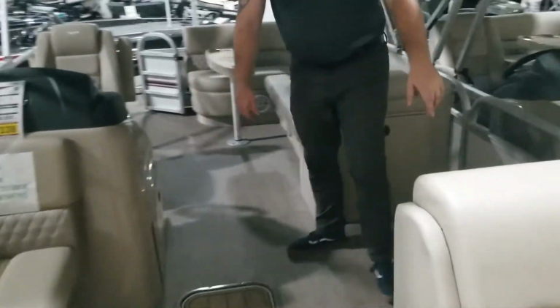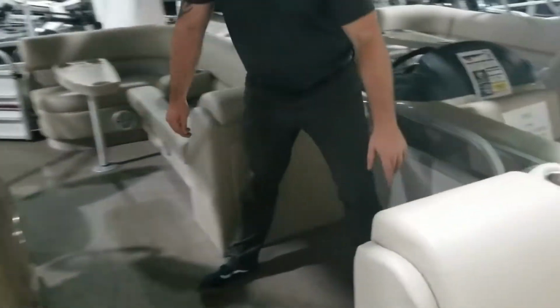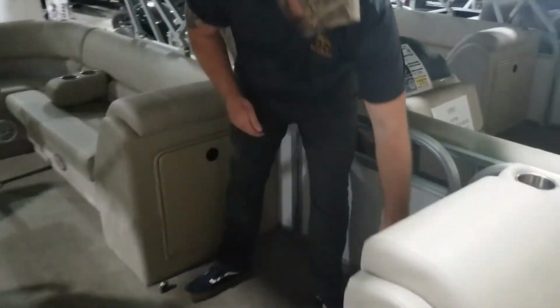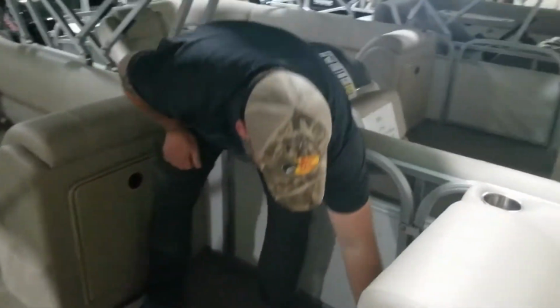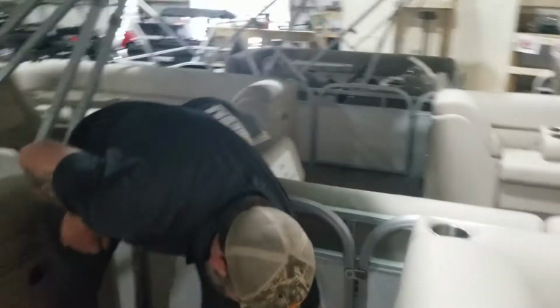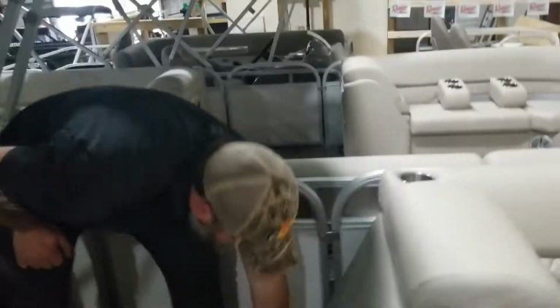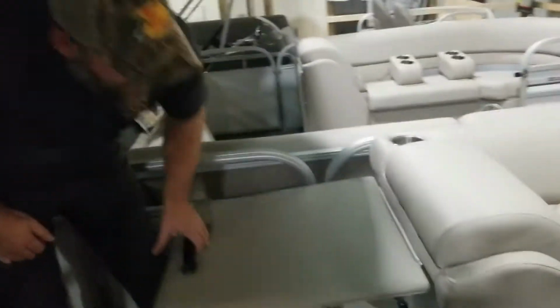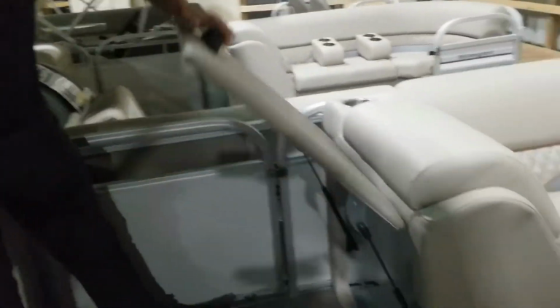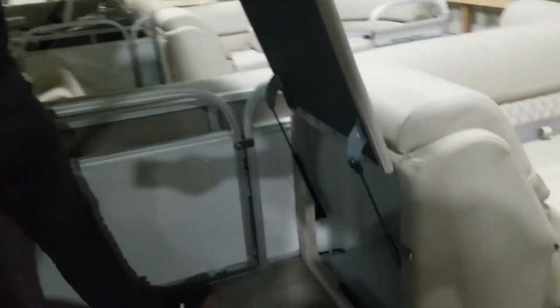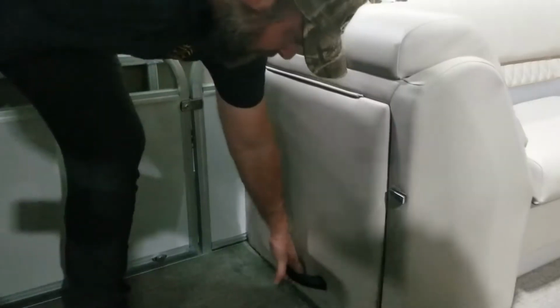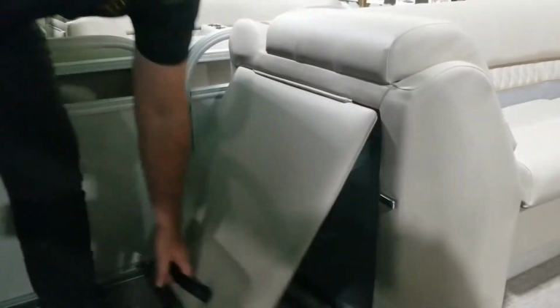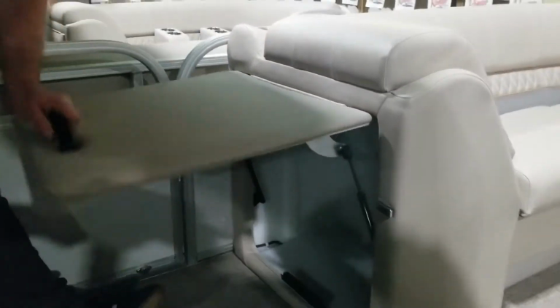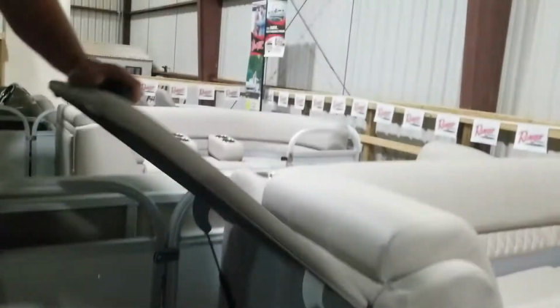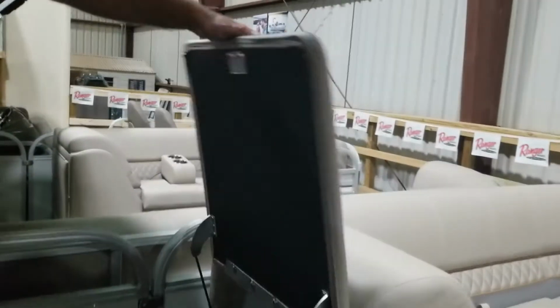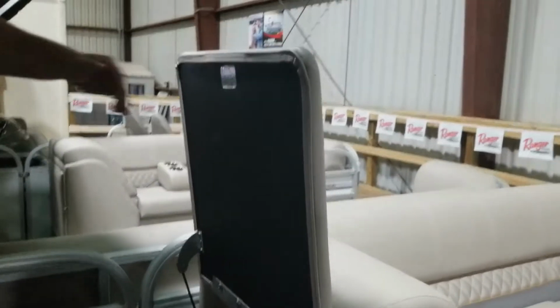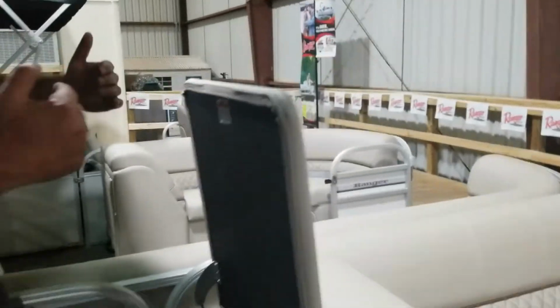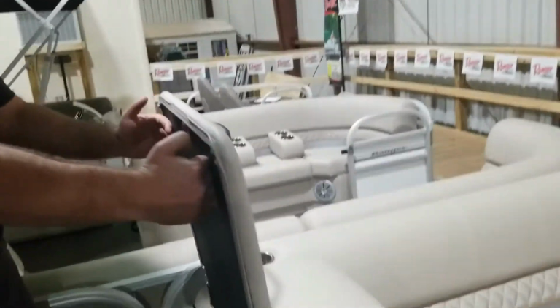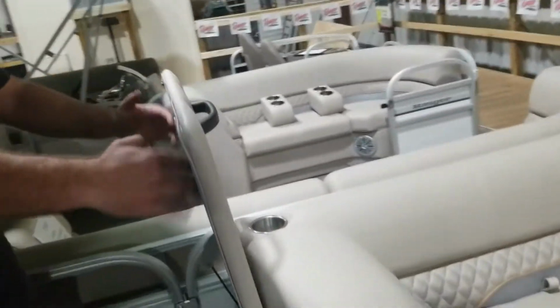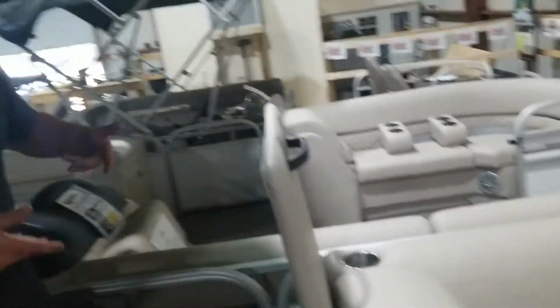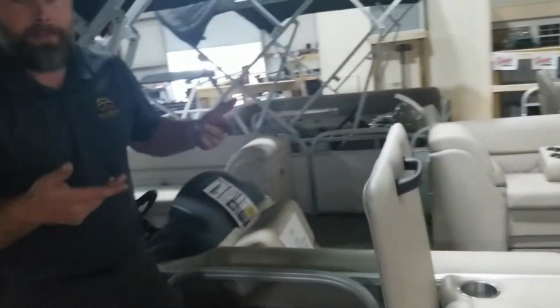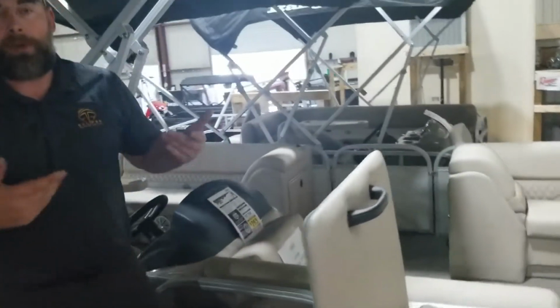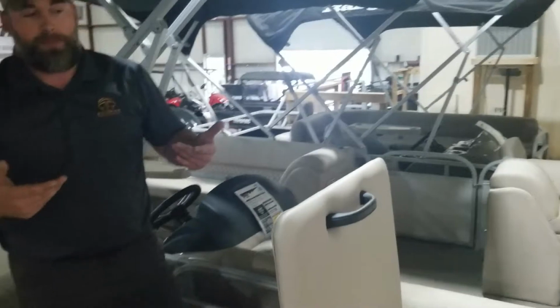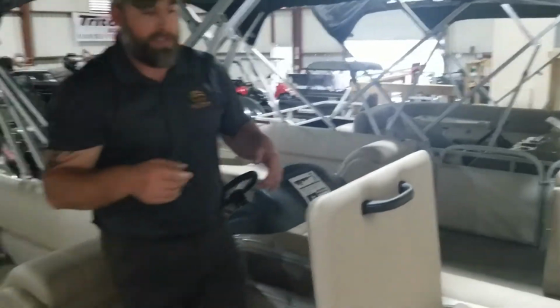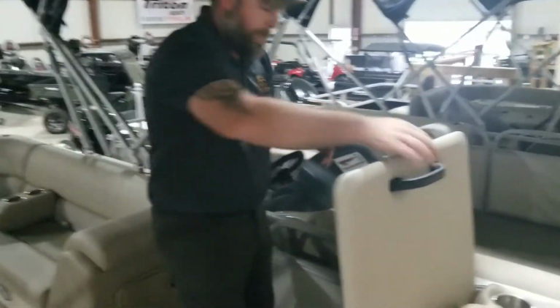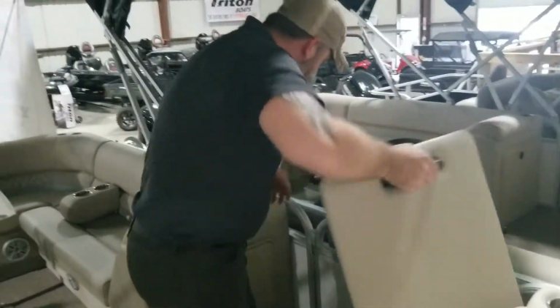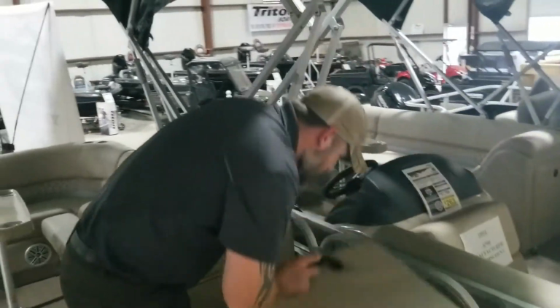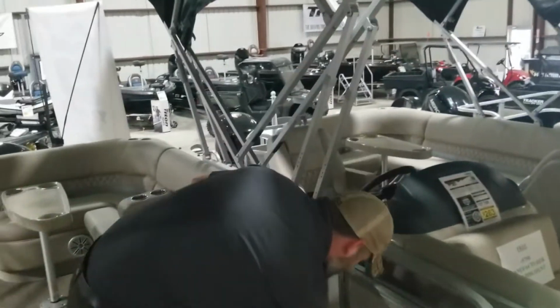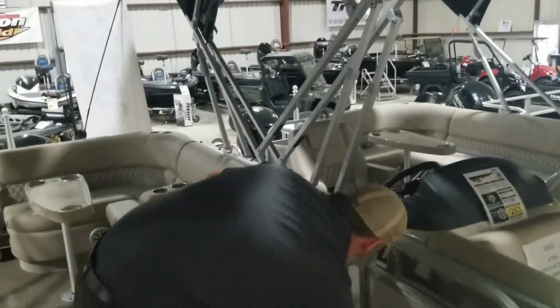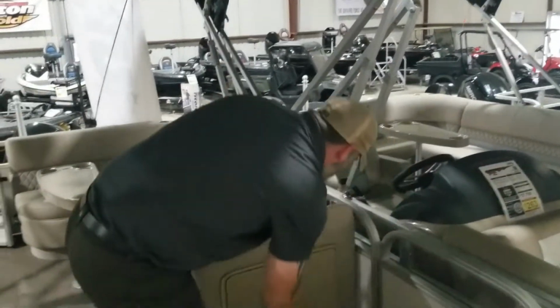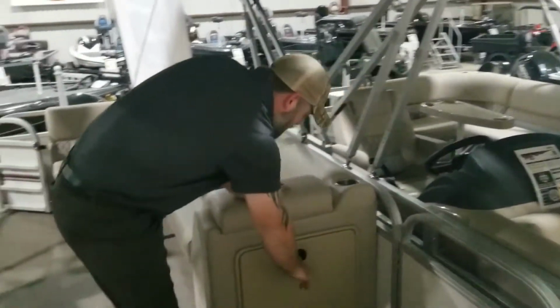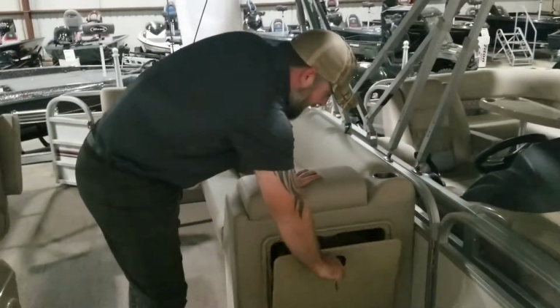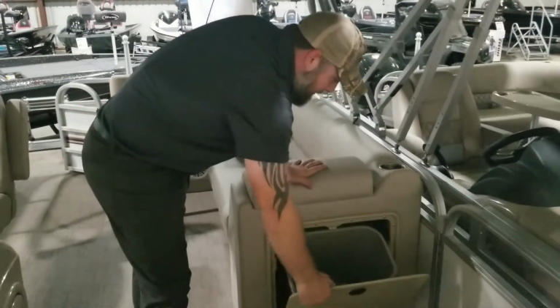Right here you're going to see that we have the optional changing room. Right now it would just be storage. If you do decide to add the changing room, it would simply attach to the door here and flip up so that people can change in privacy. Across from that, you do have your trash receptacle.